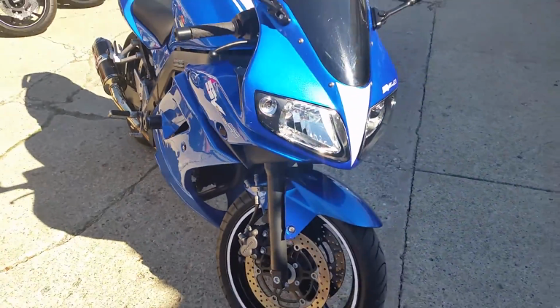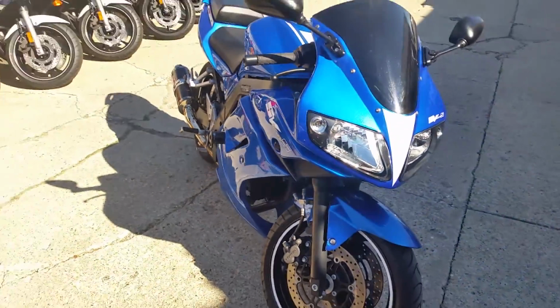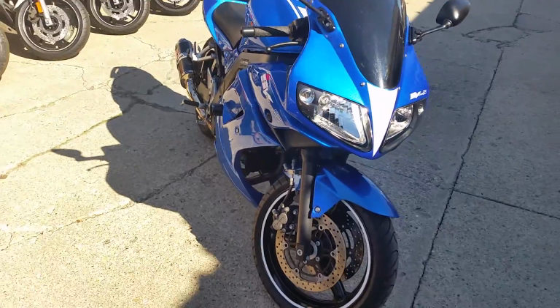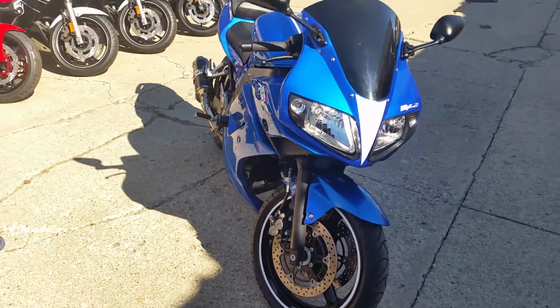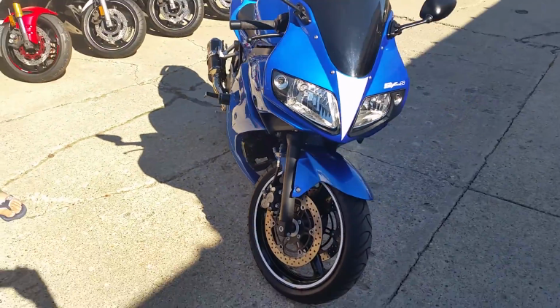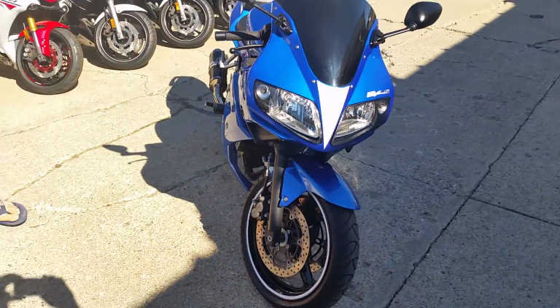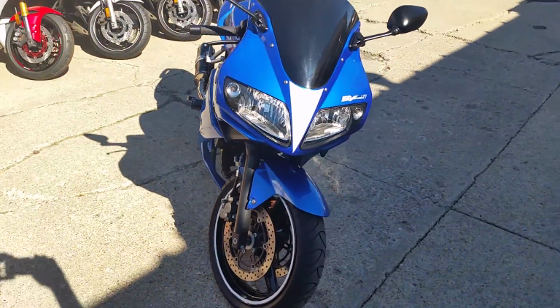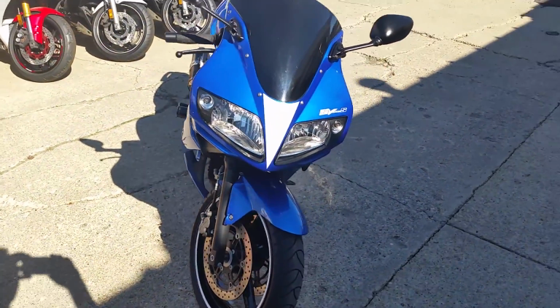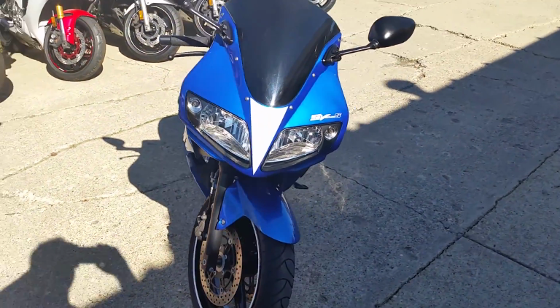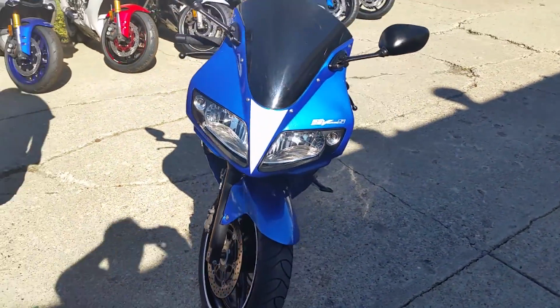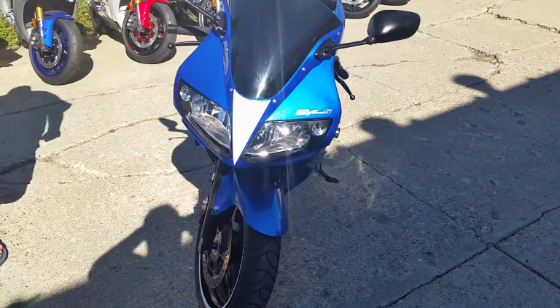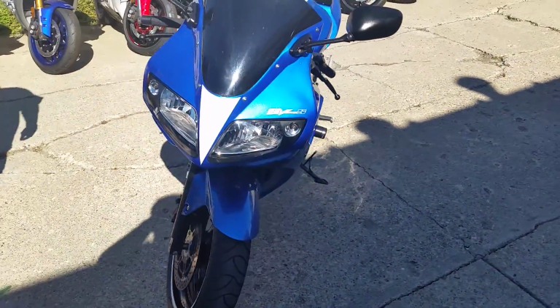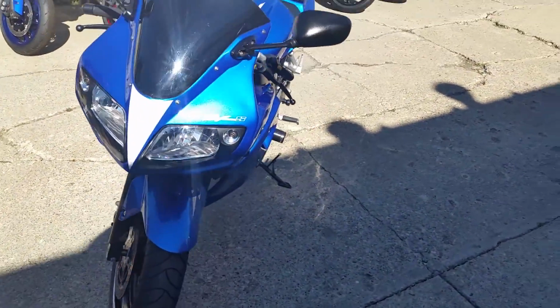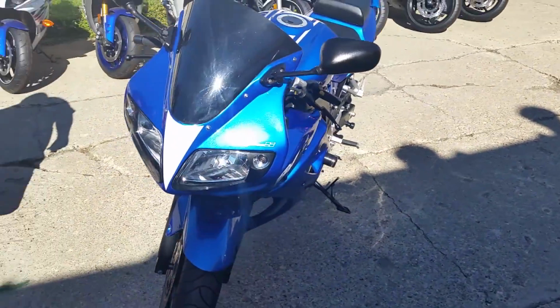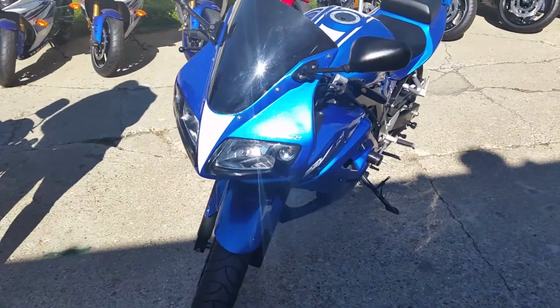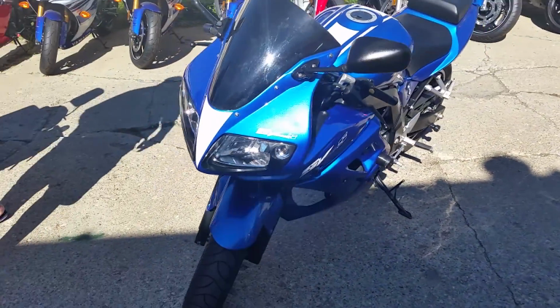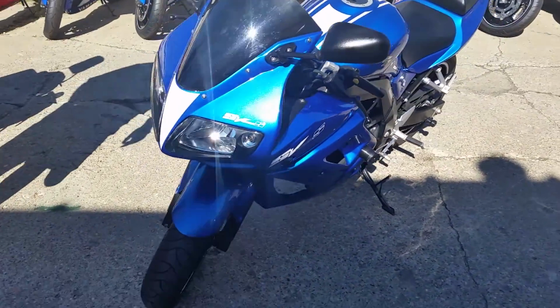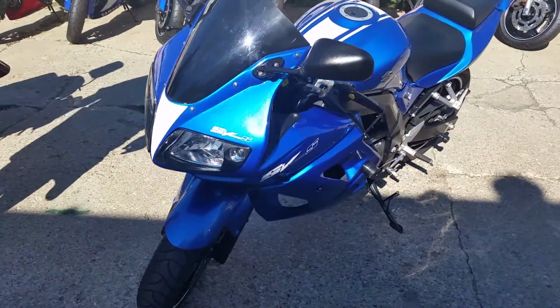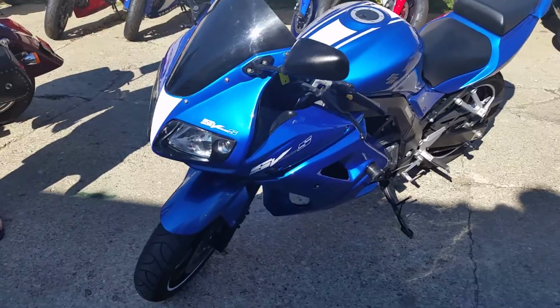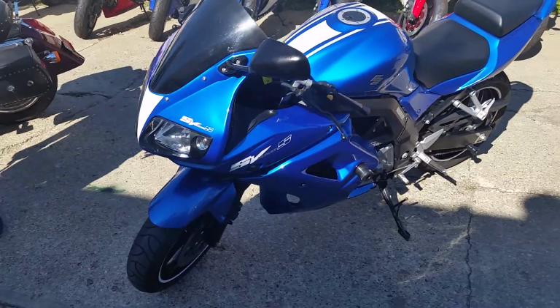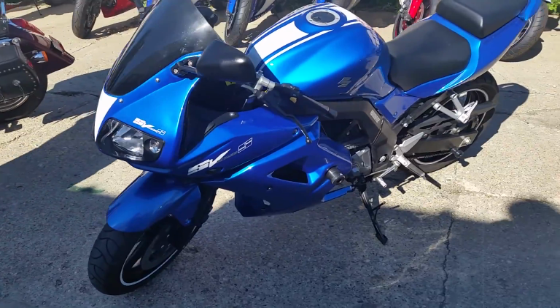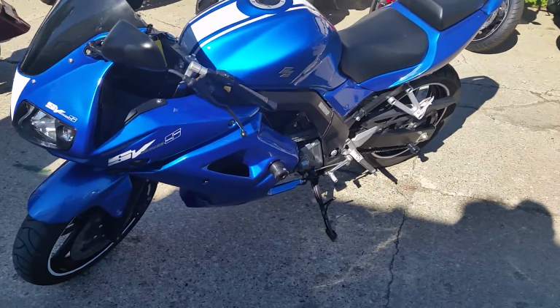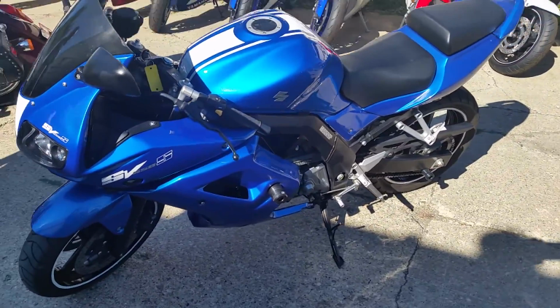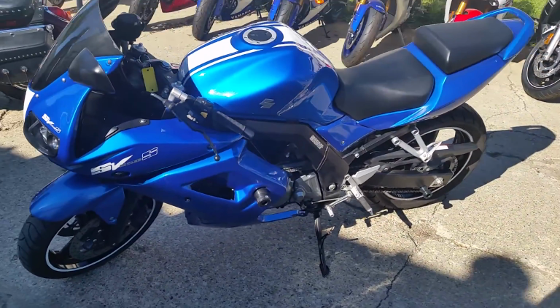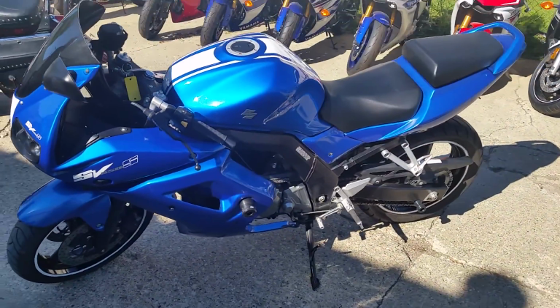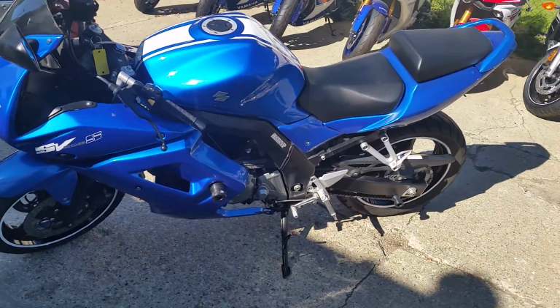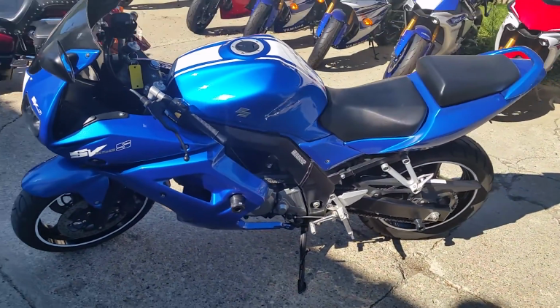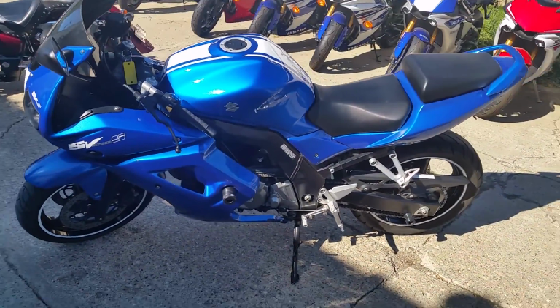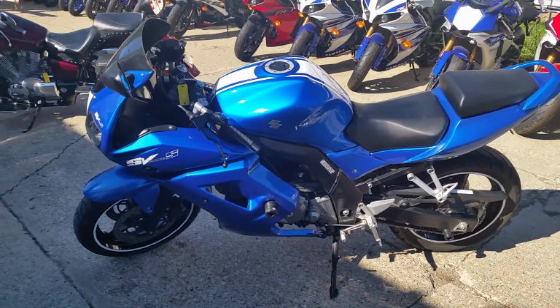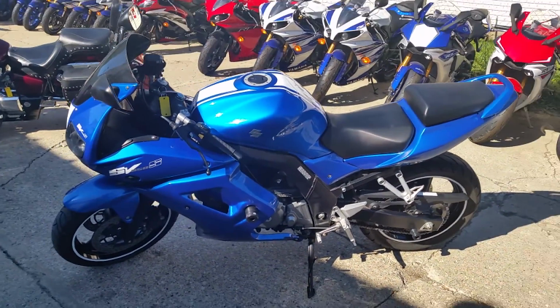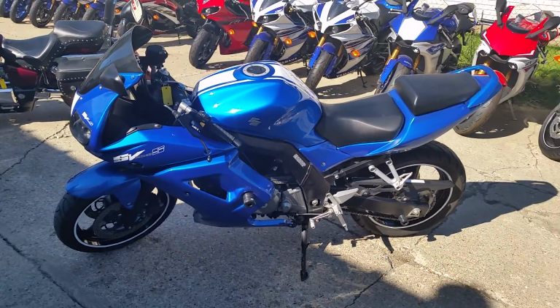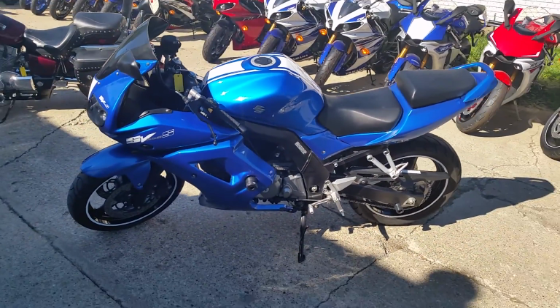It's a great low mileage tricked out sport bike for only $69 a month. Guaranteed financing for everyone — visit our website, ApprovalPowerSports.com.